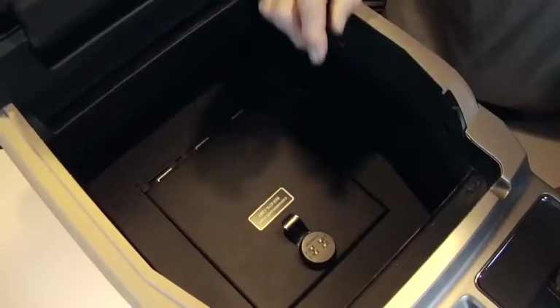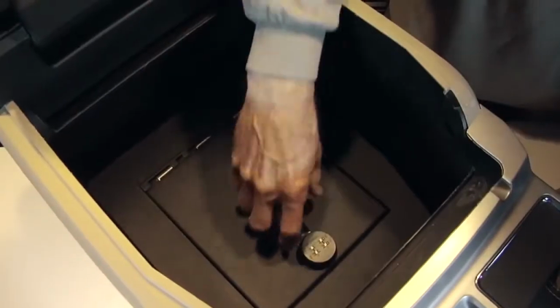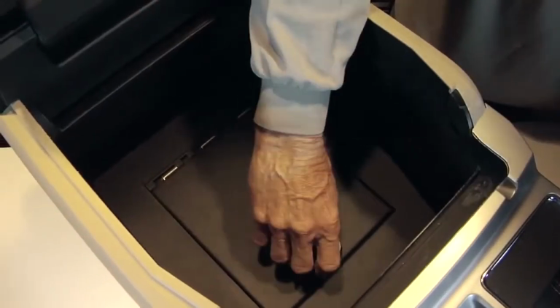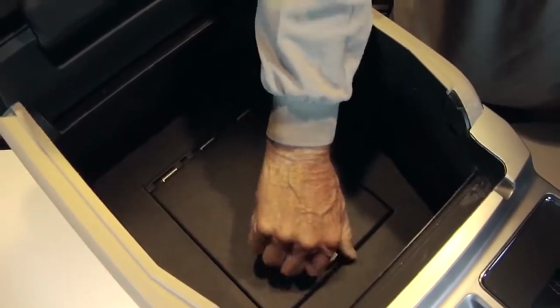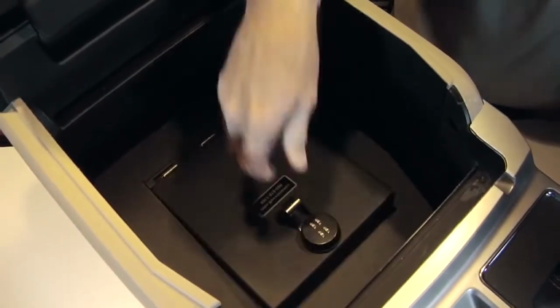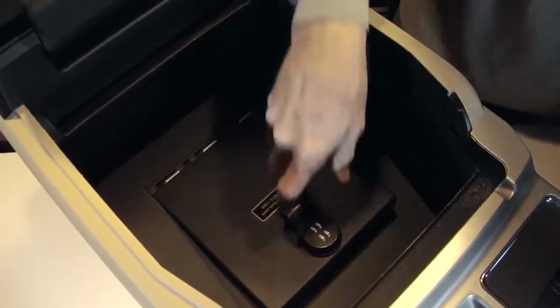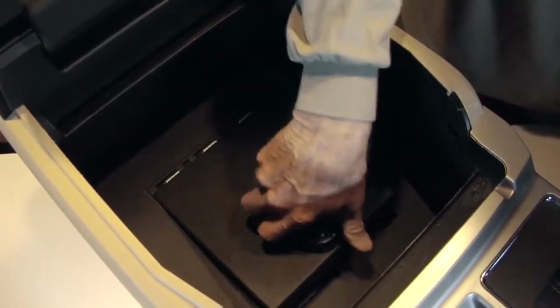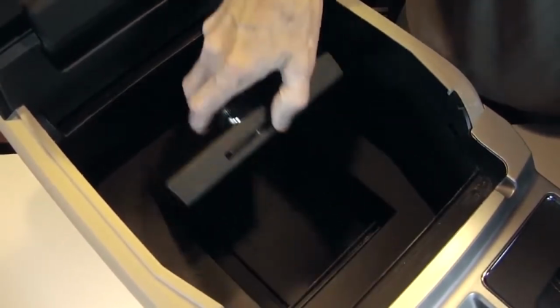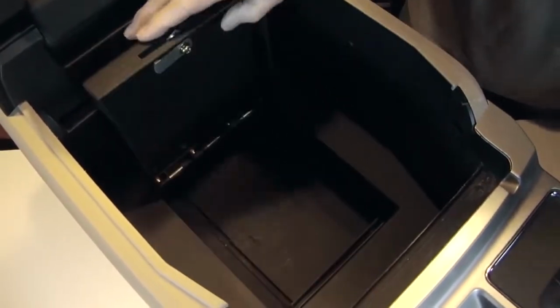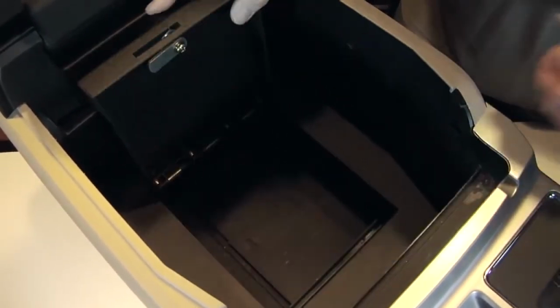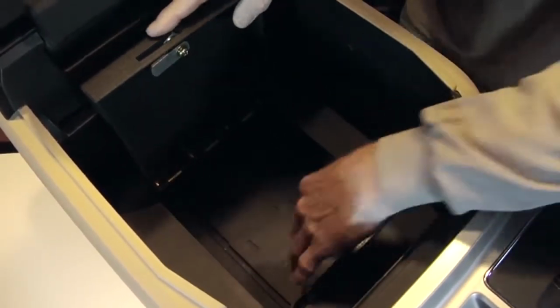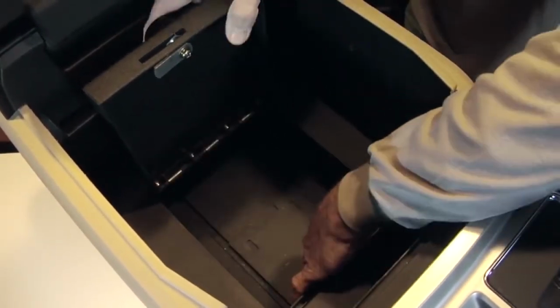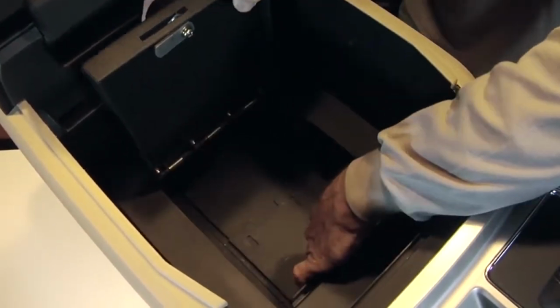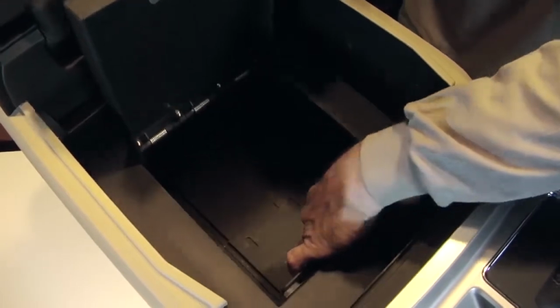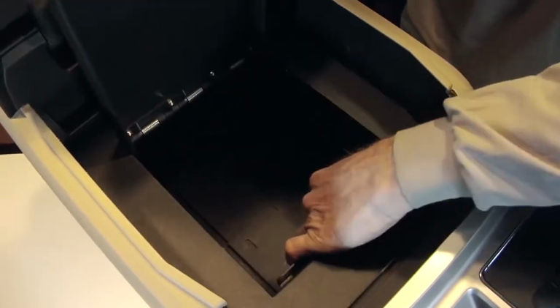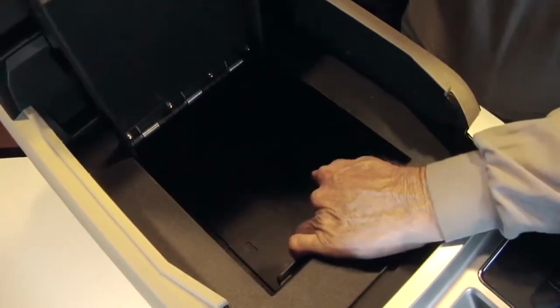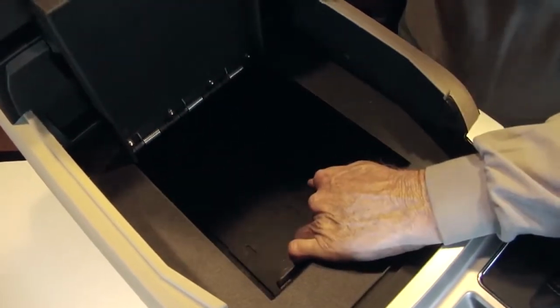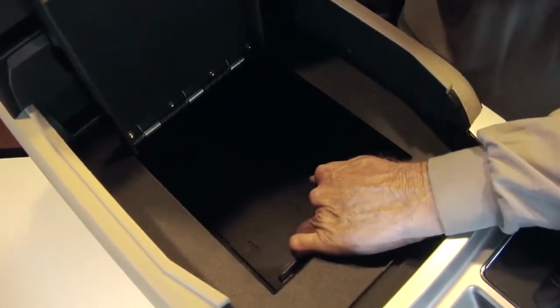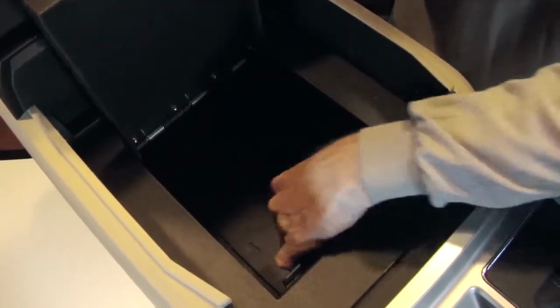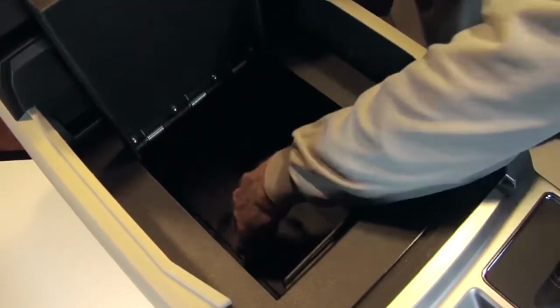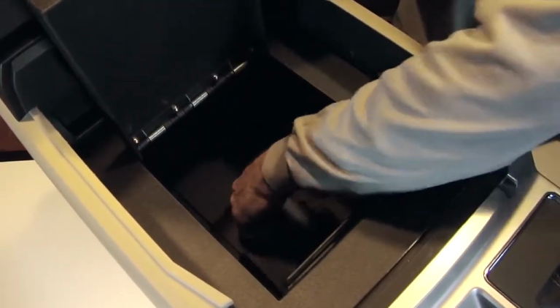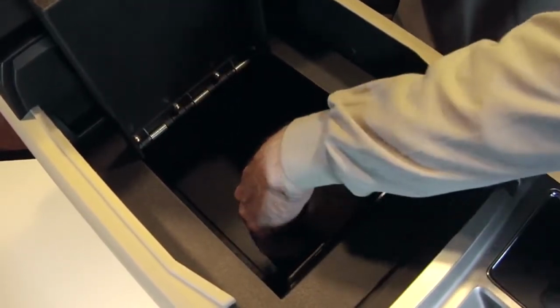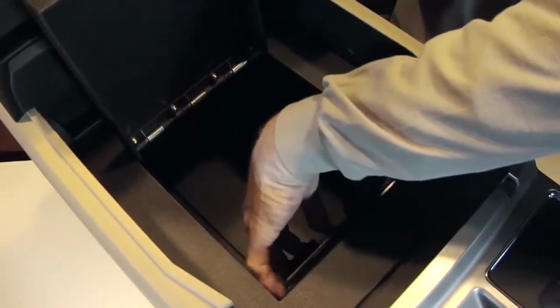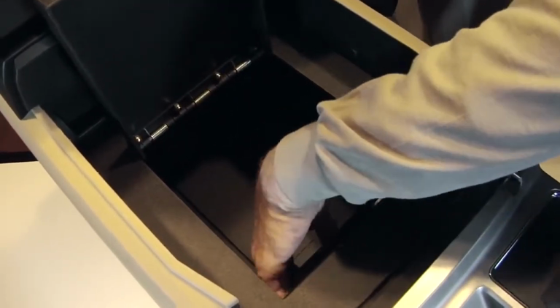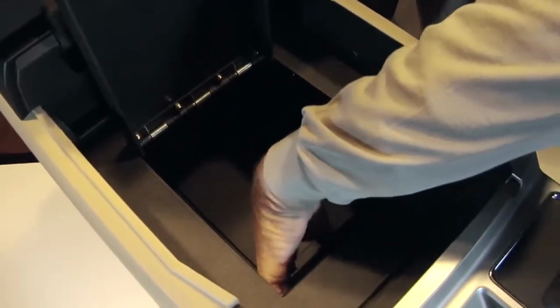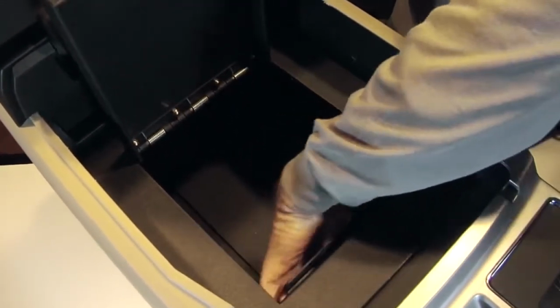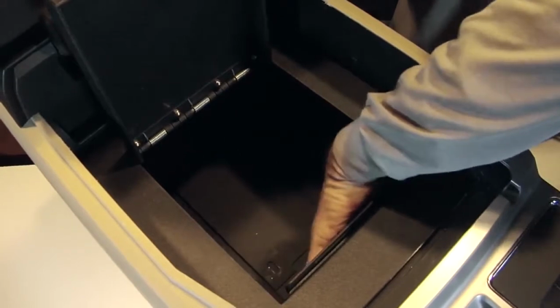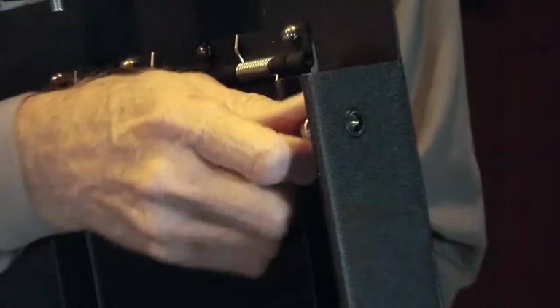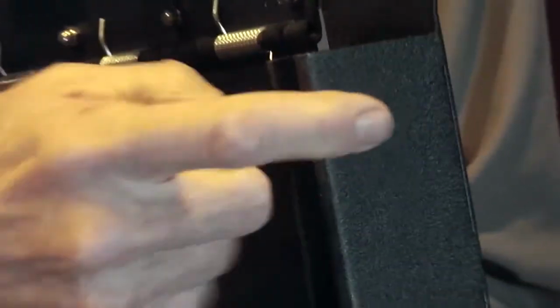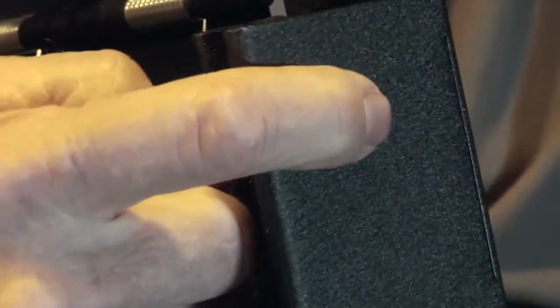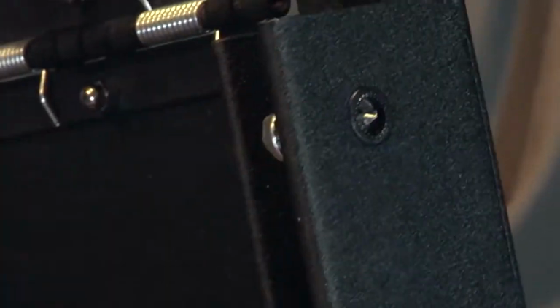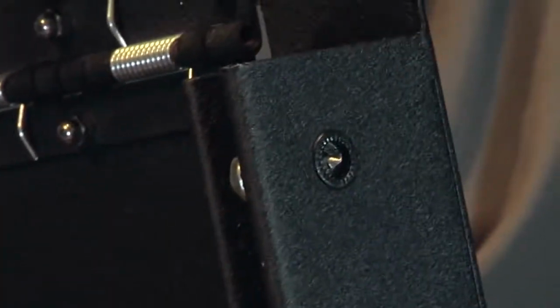Now, open the lid assembly and reach down and lift the hinge support section and fold it up to meet the lid assembly. The slots in the support line up with the threaded studs in the lid assembly.